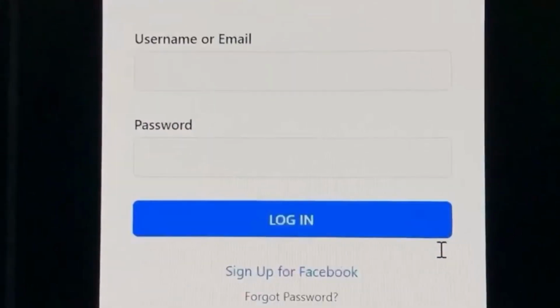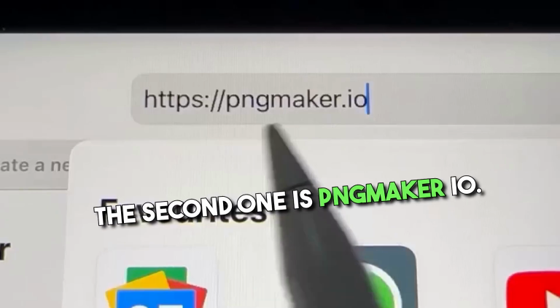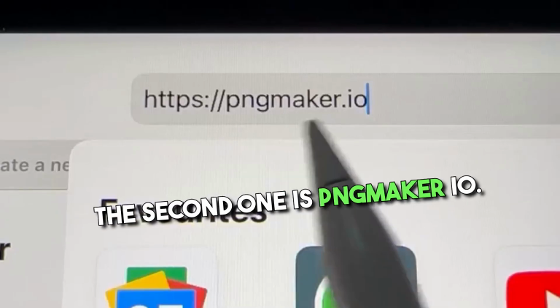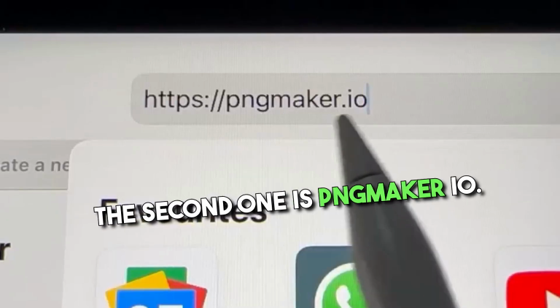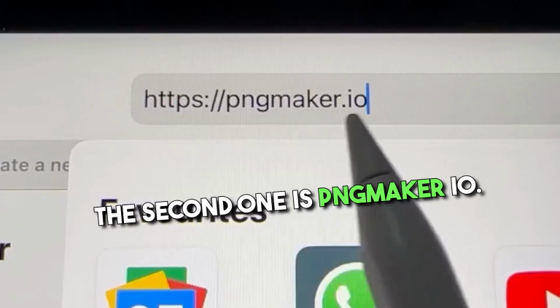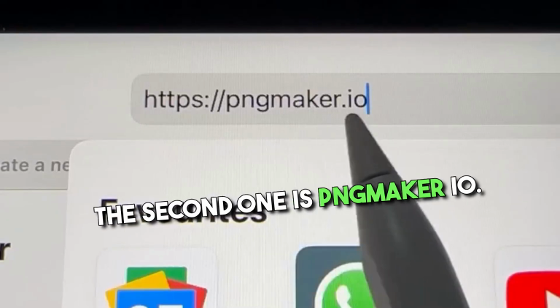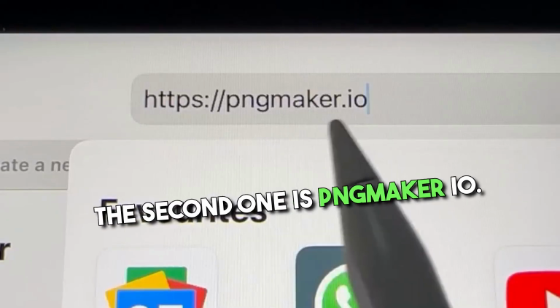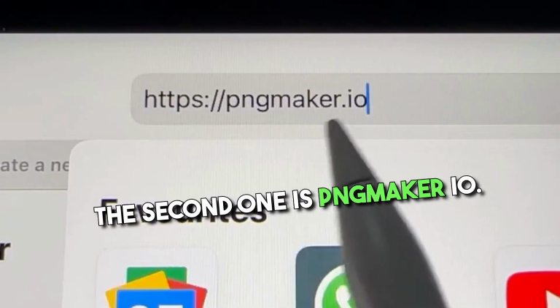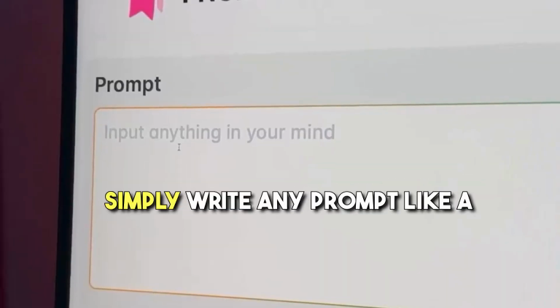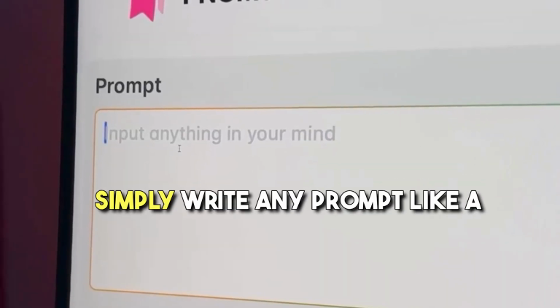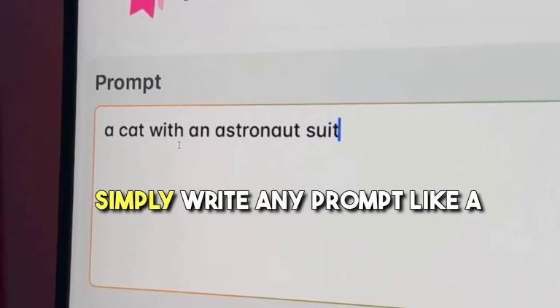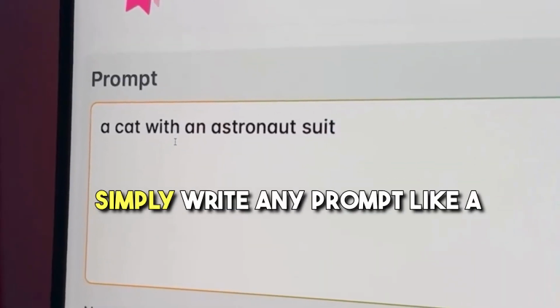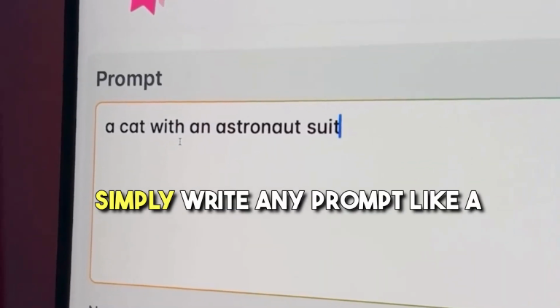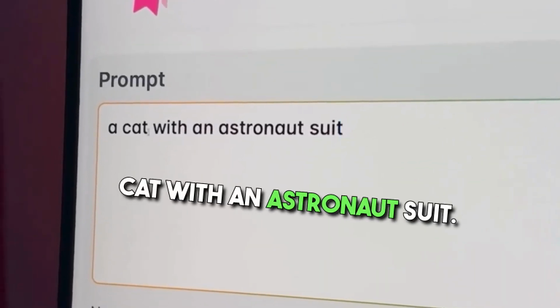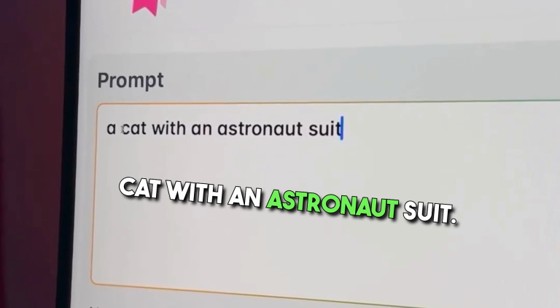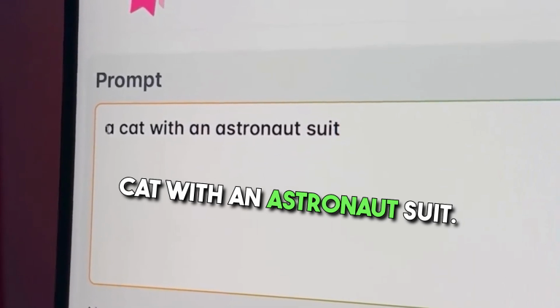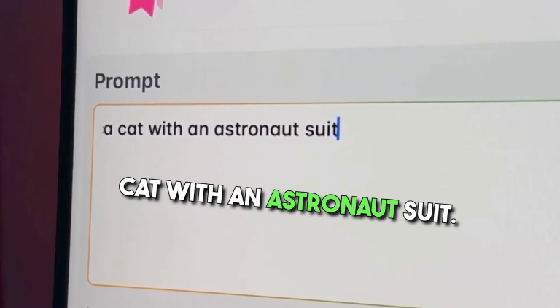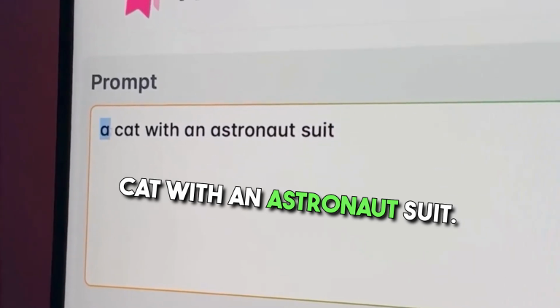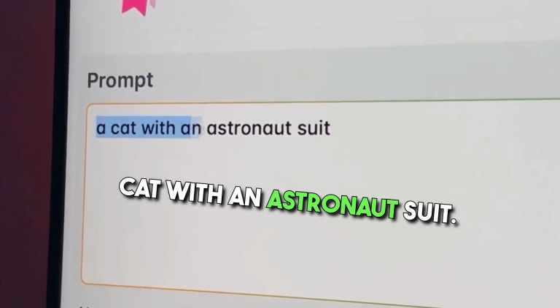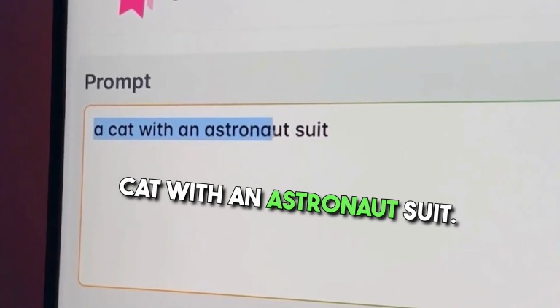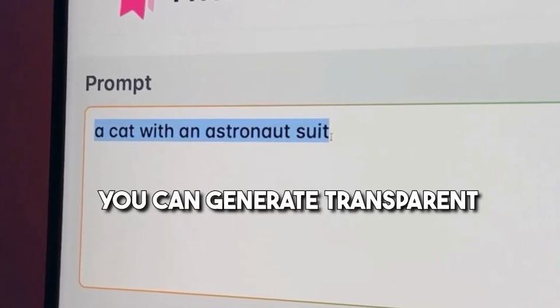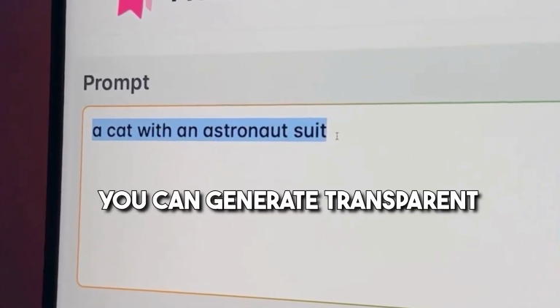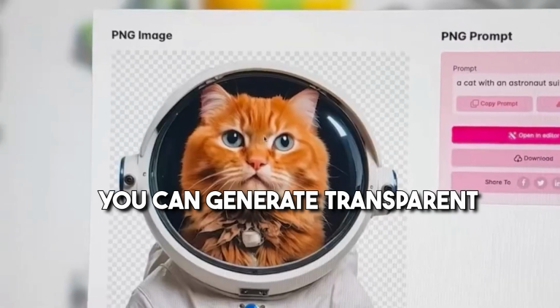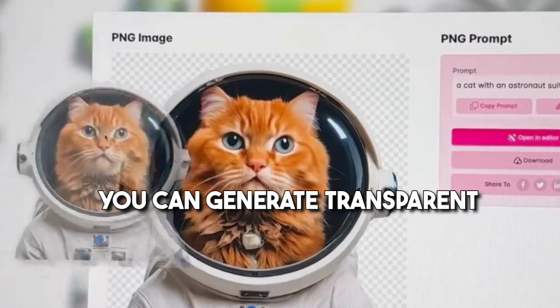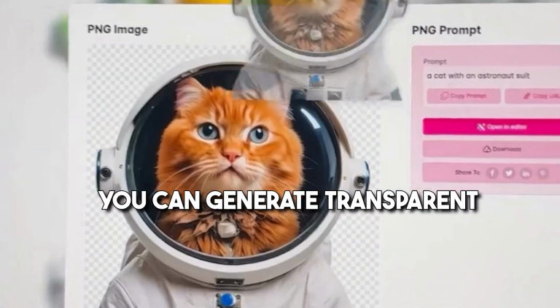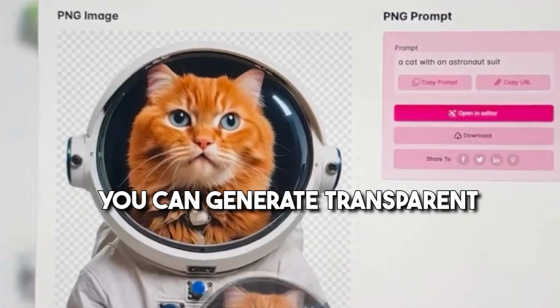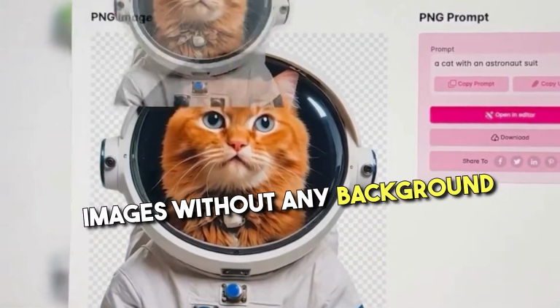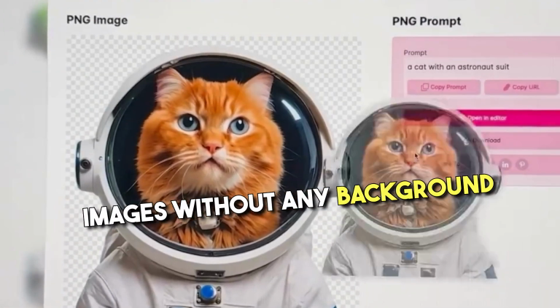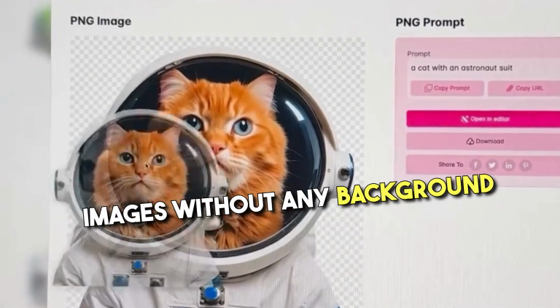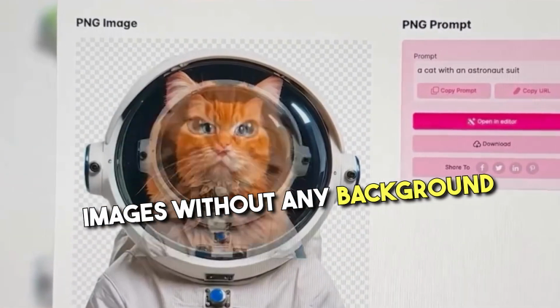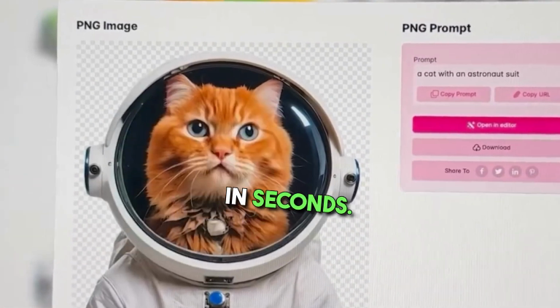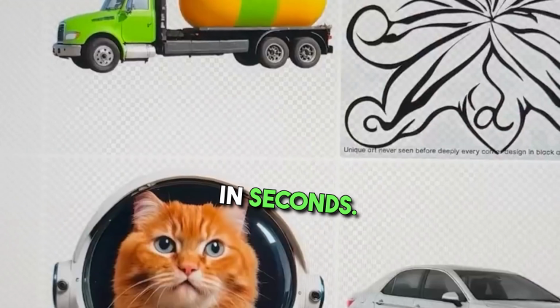The second one is pngmaker.io. Simply write any prompt like a cat with an astronaut suit, and you can generate transparent images without any background in seconds.